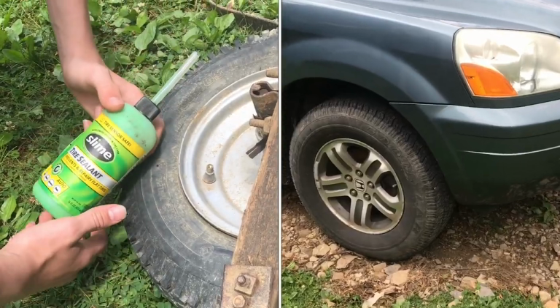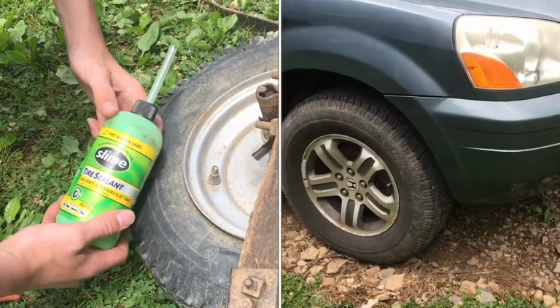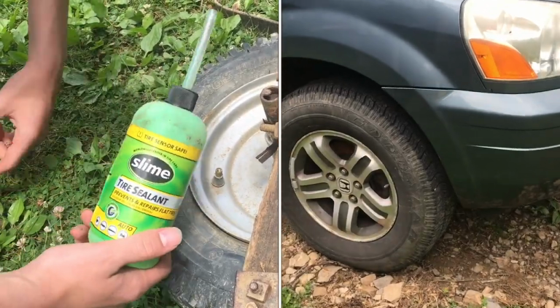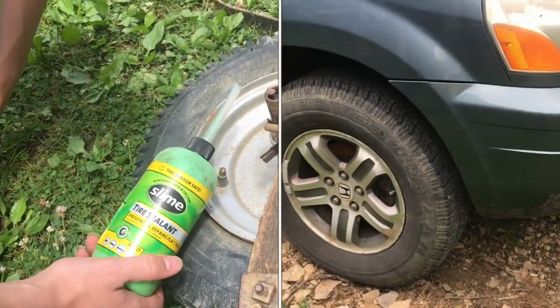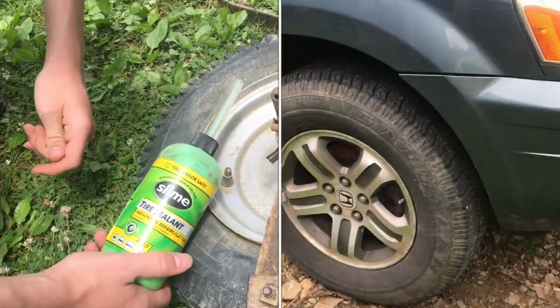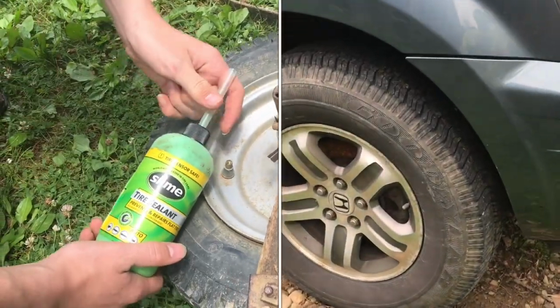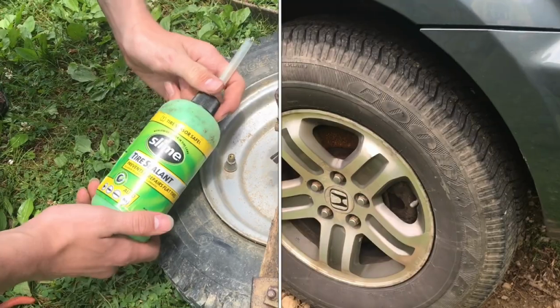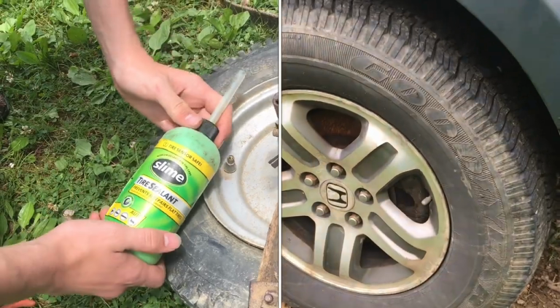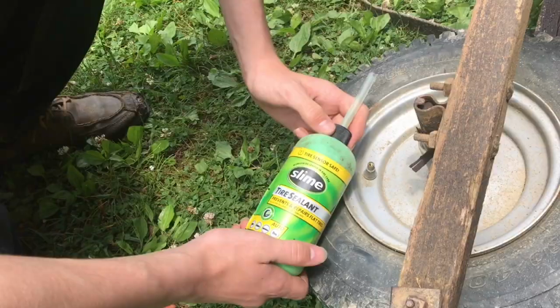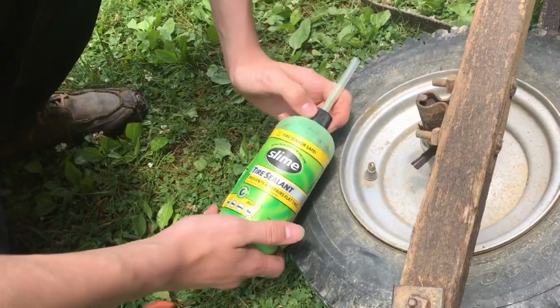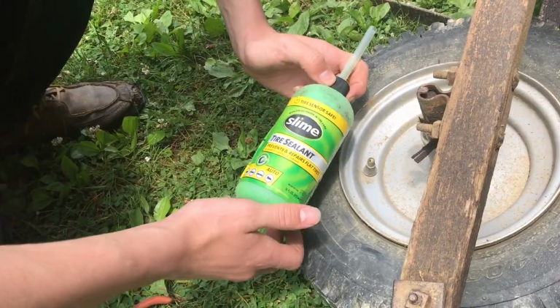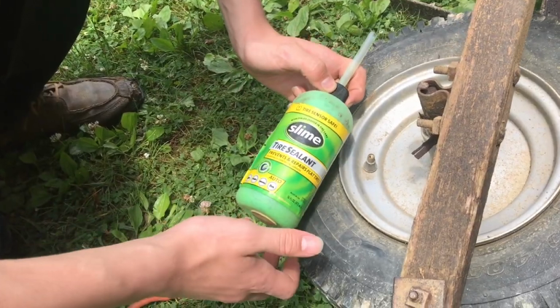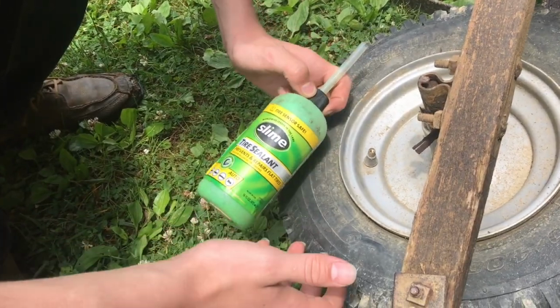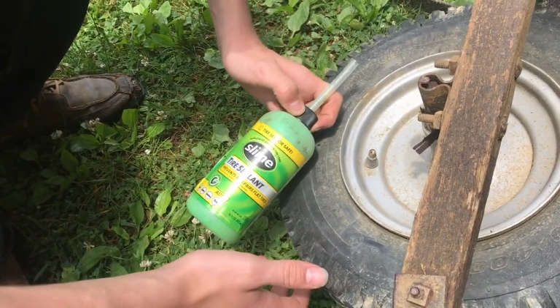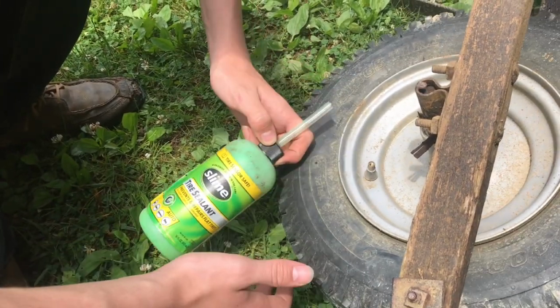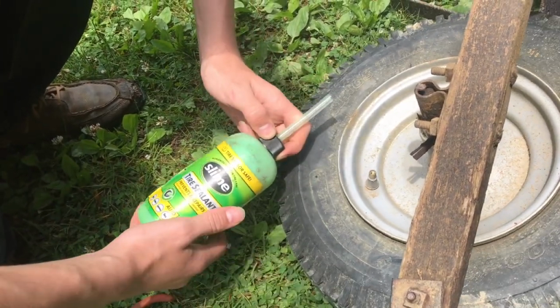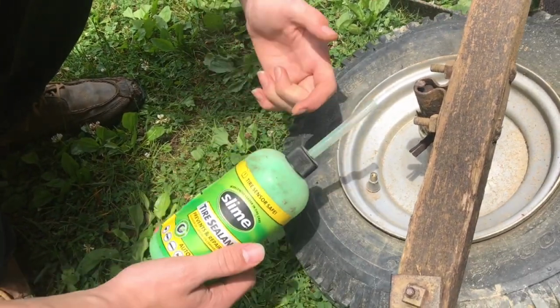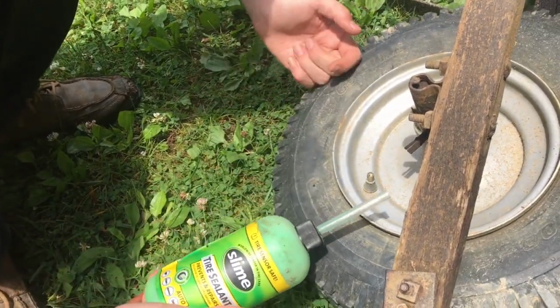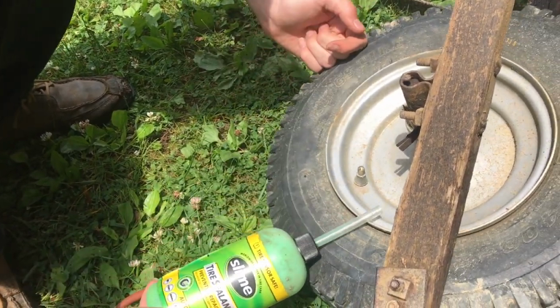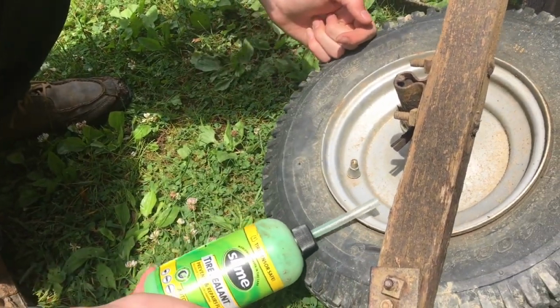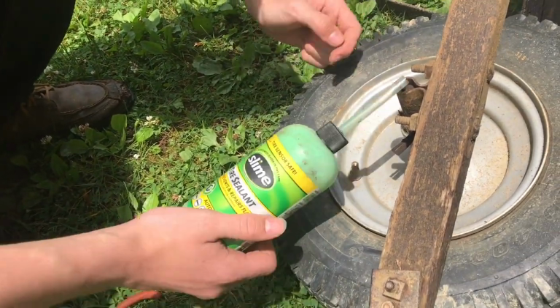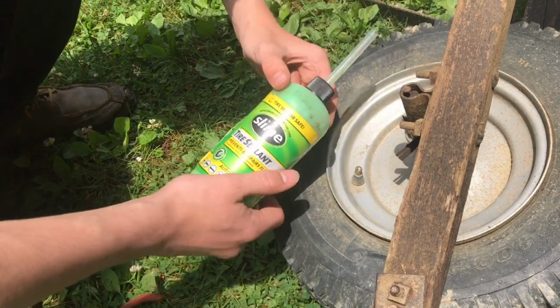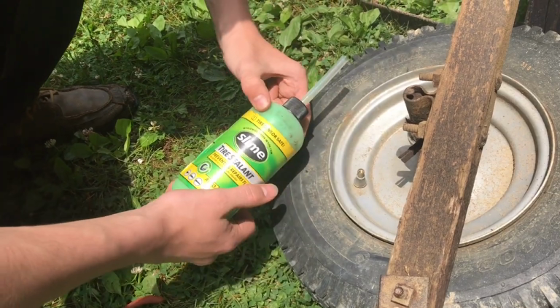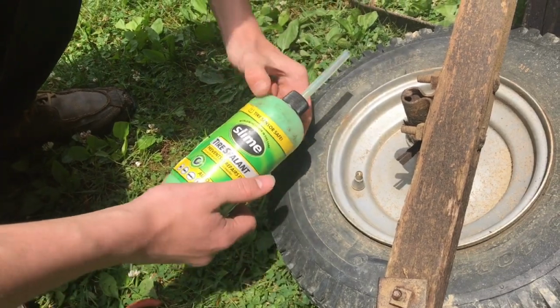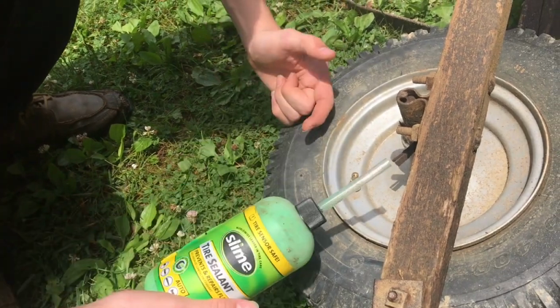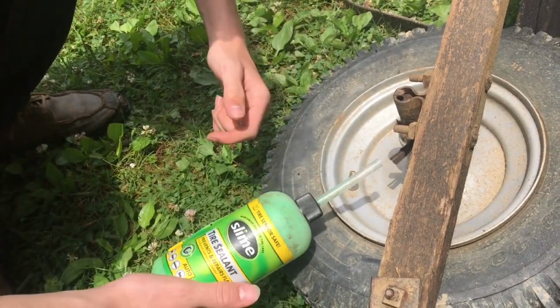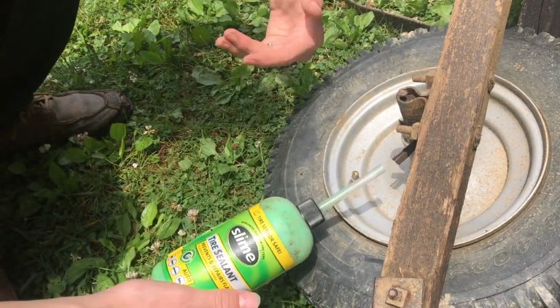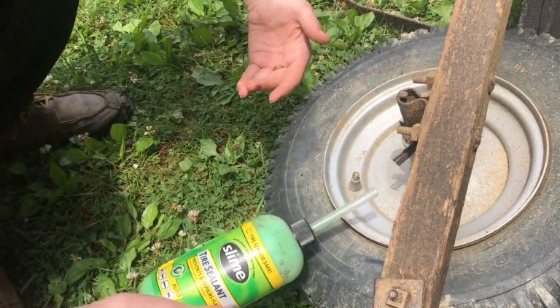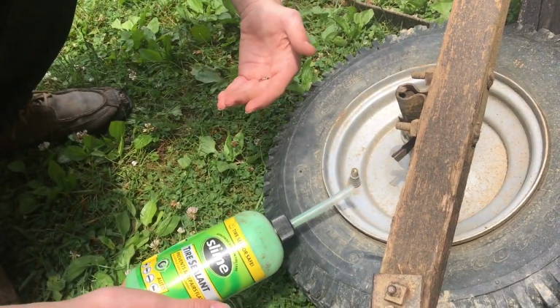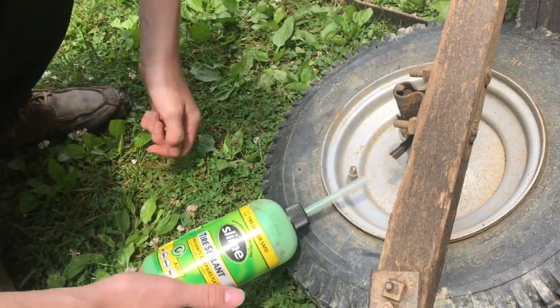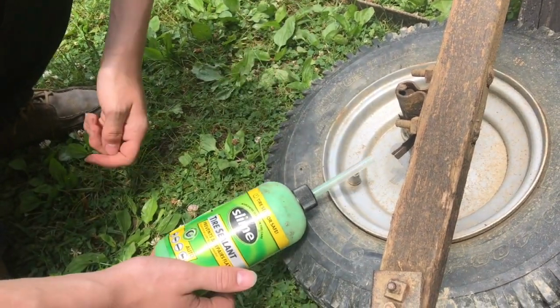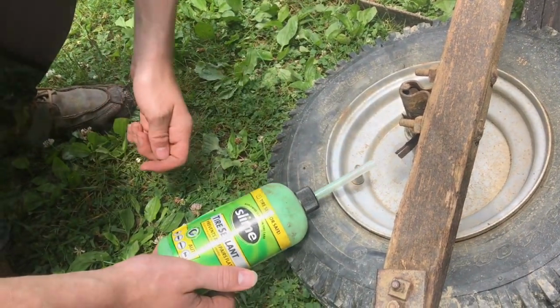If you were on the side of the road and you needed to get home, I would use this, but I wouldn't use it as a long-term solution. So if you have a hole in your tire and you plug it with this, probably not the best — you want to use something that's a little bit more proper.